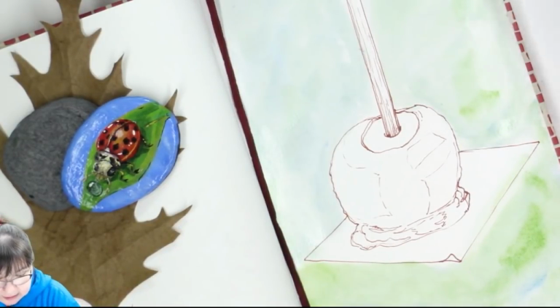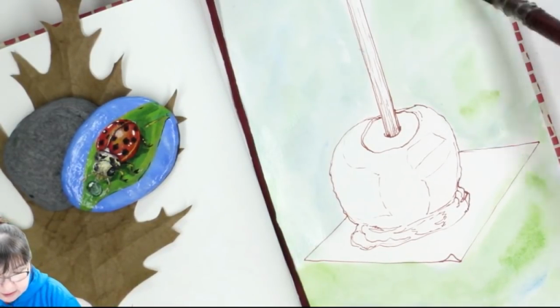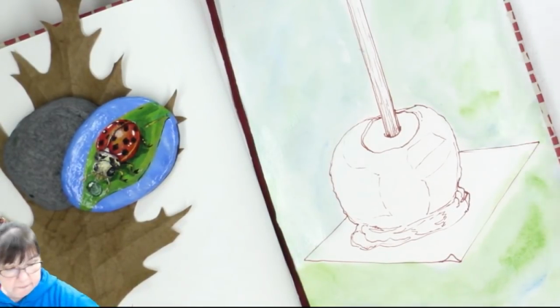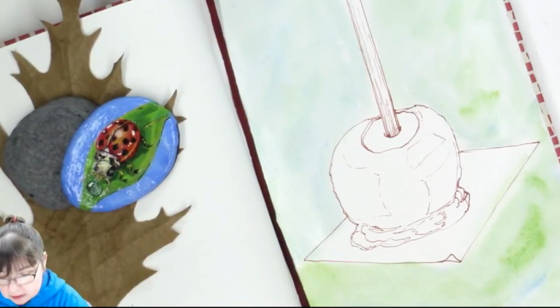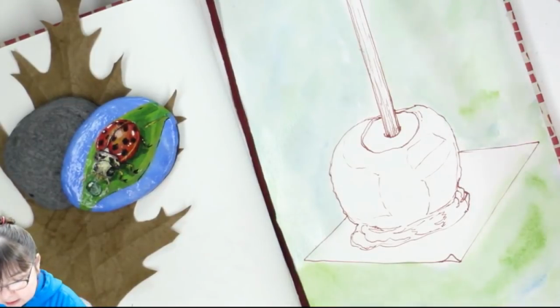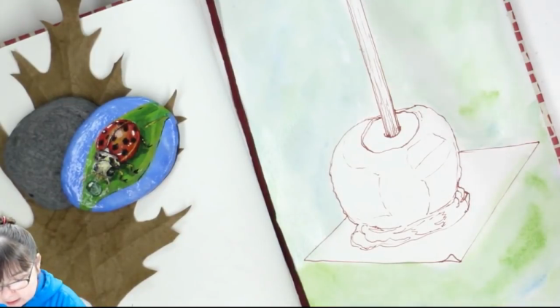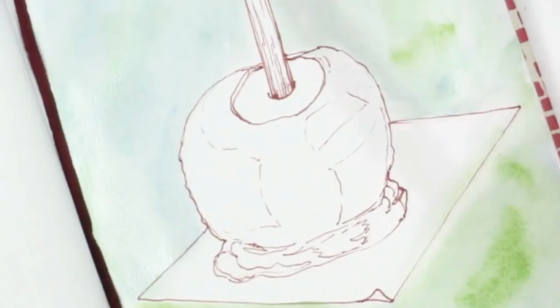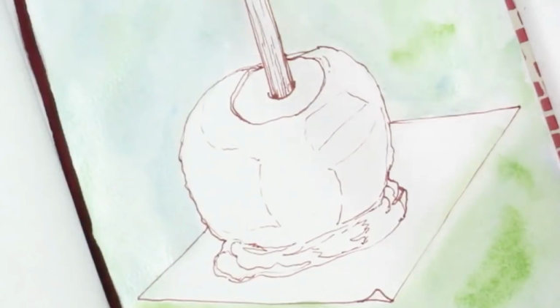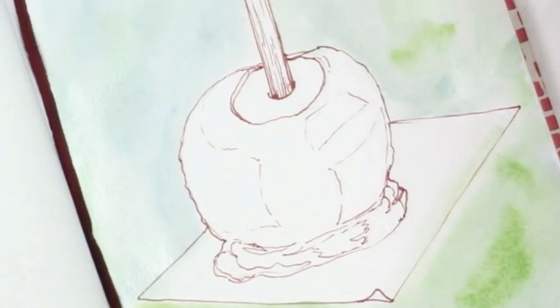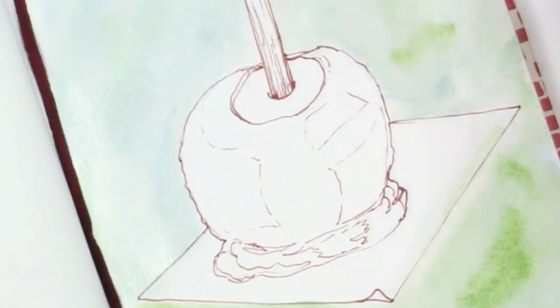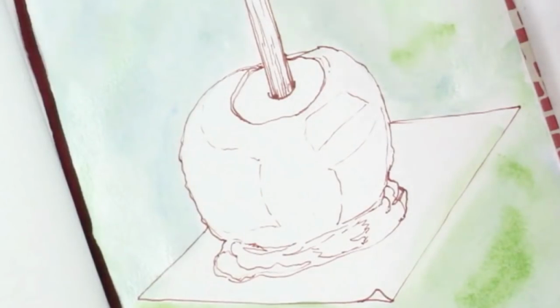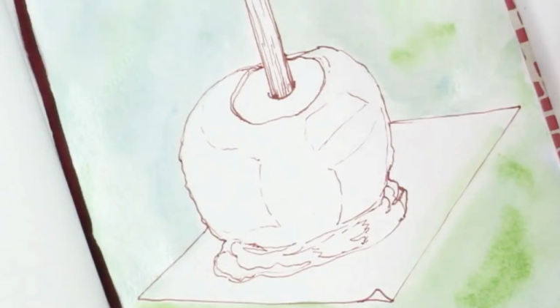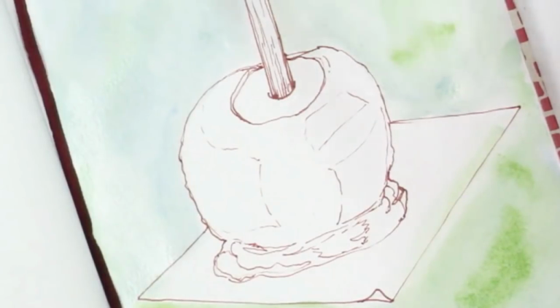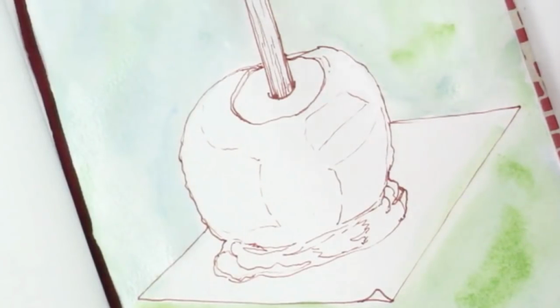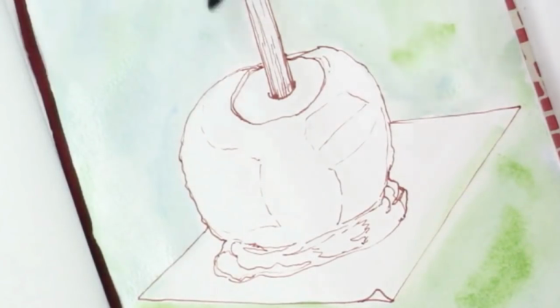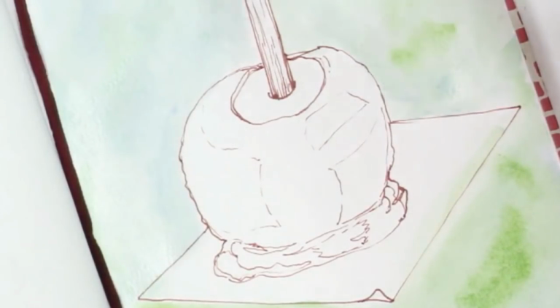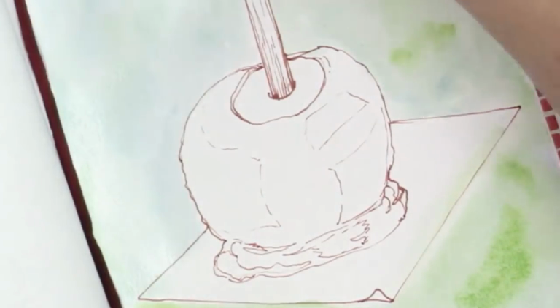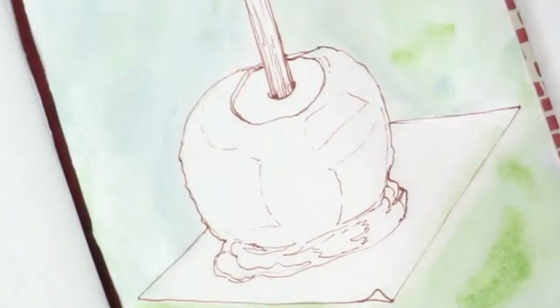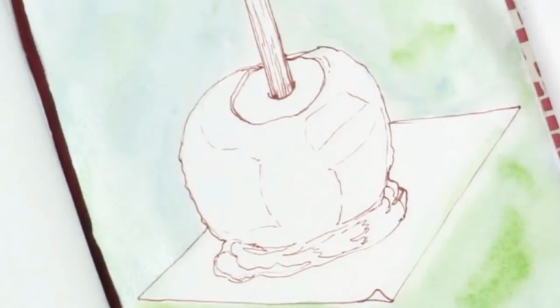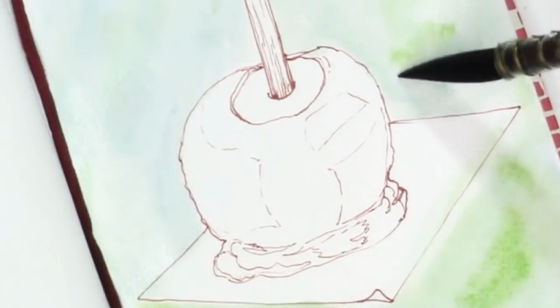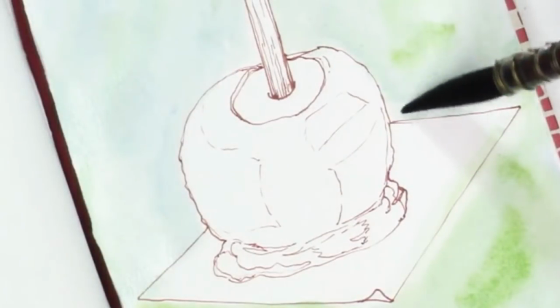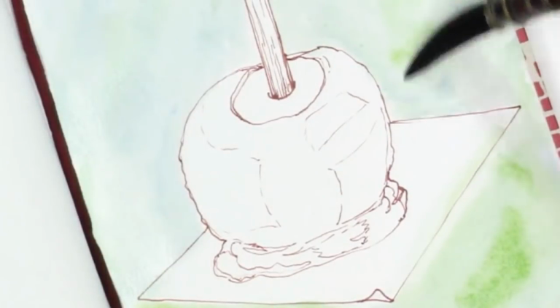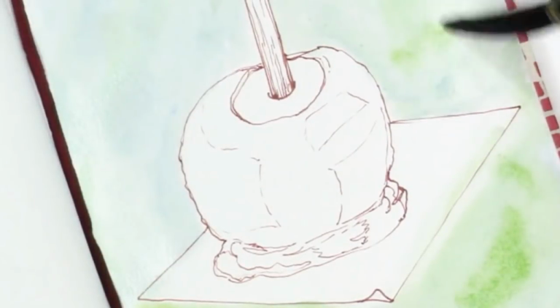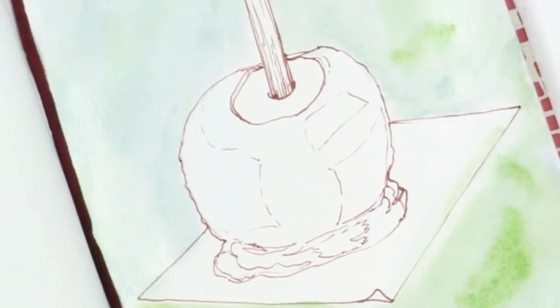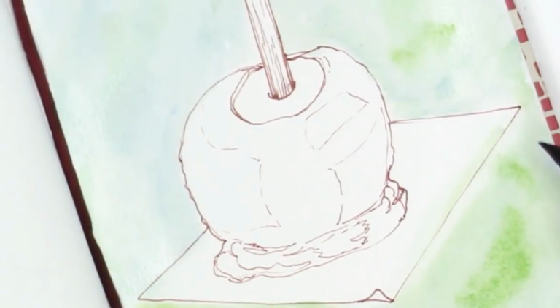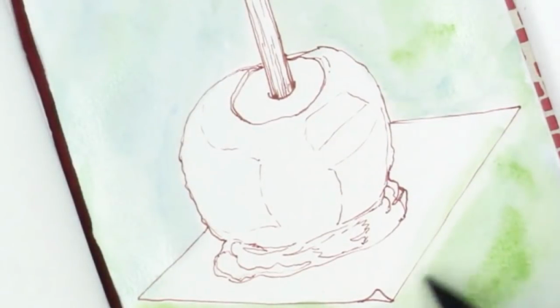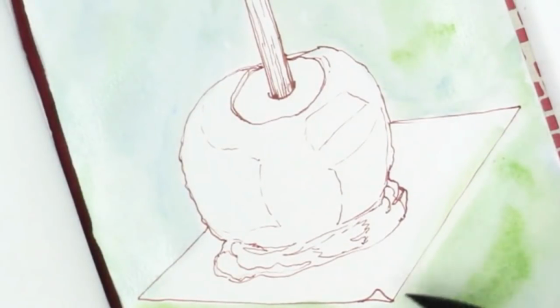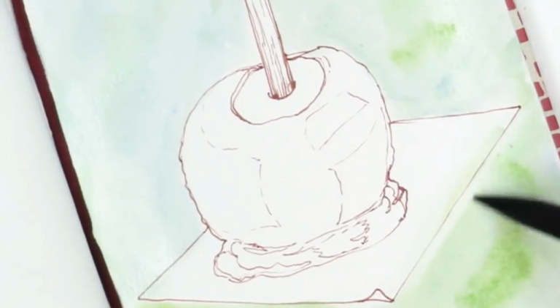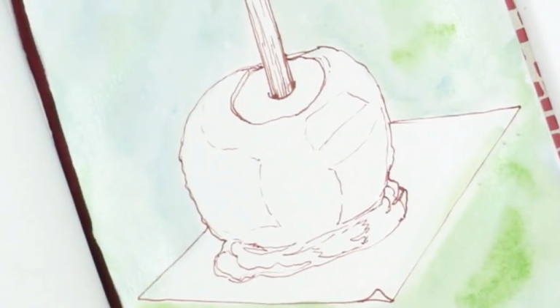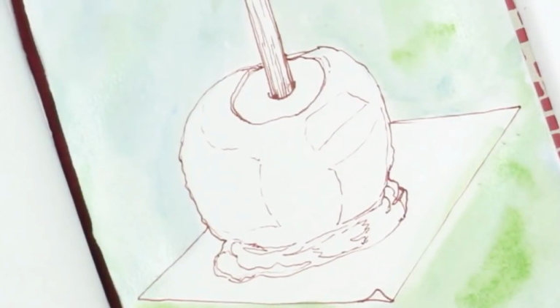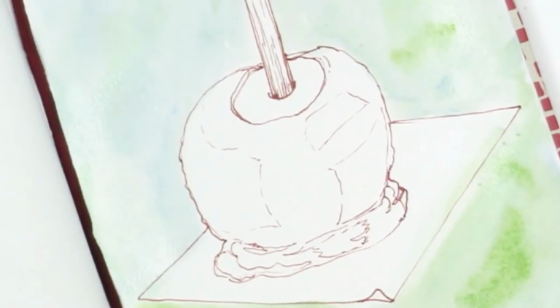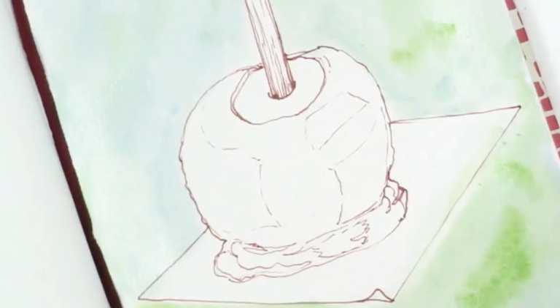I think I want a bit more of that blue for this top edge. The reason for the blue is because I like it, and also it gives a kind of sky feeling. It is a complementary color to that orangey-brown we're going to be putting on for the caramel.